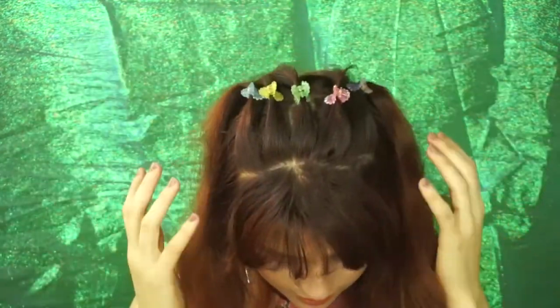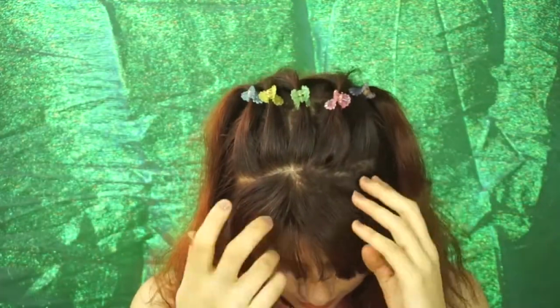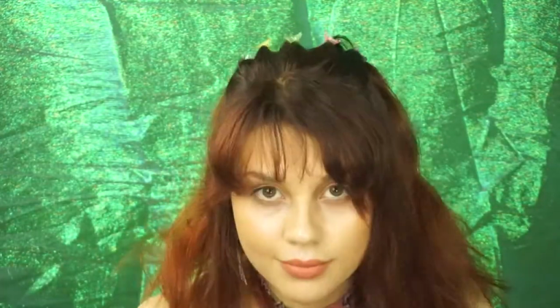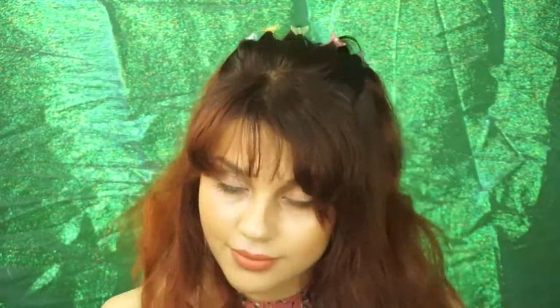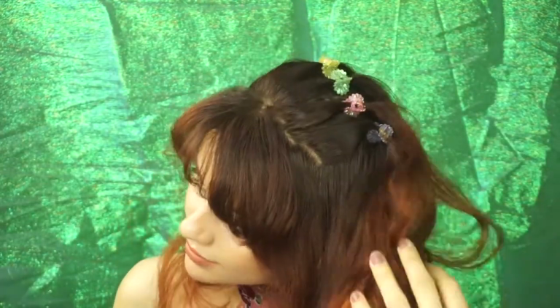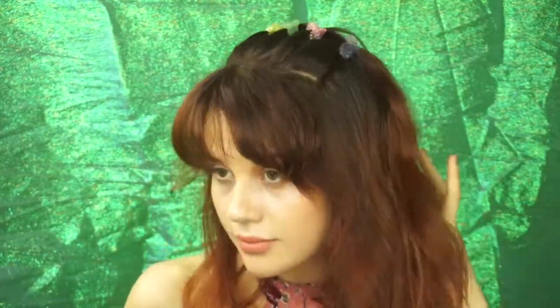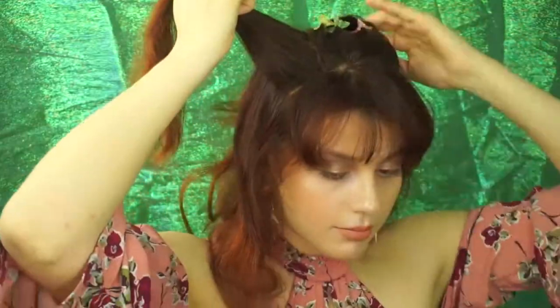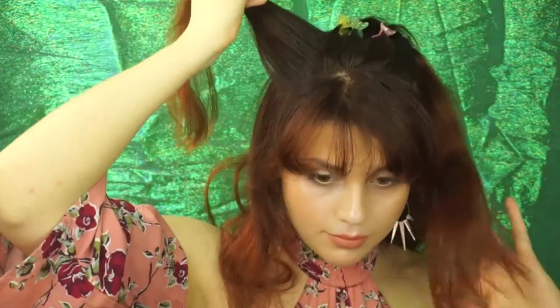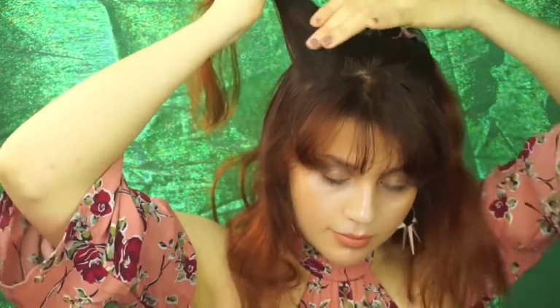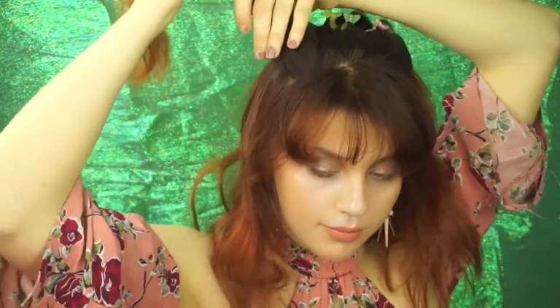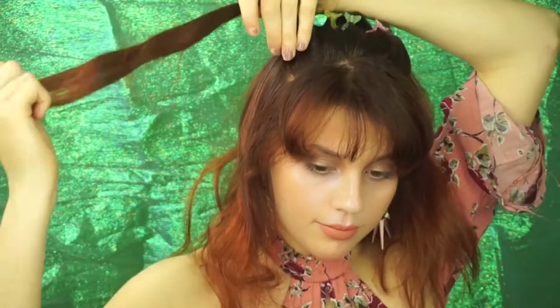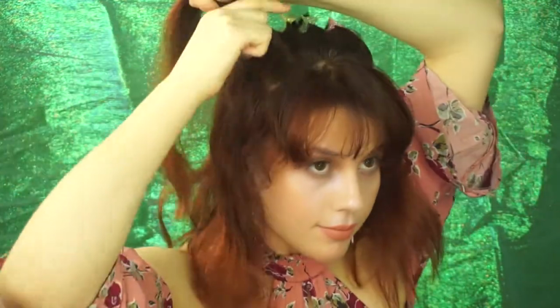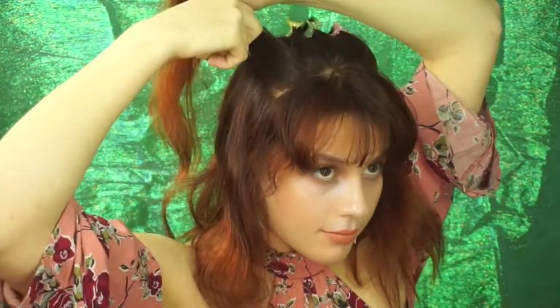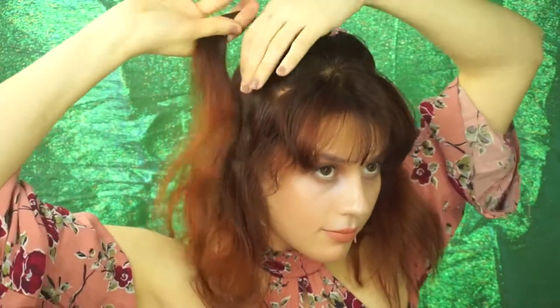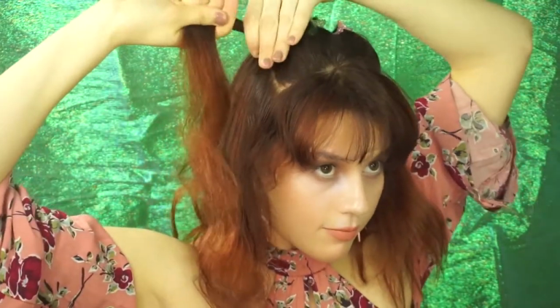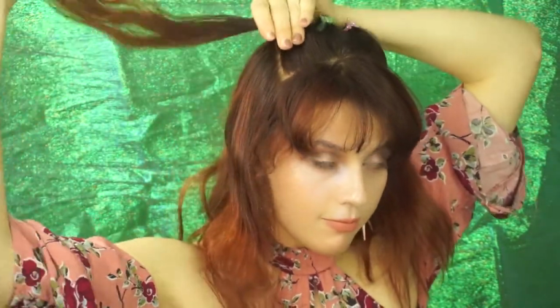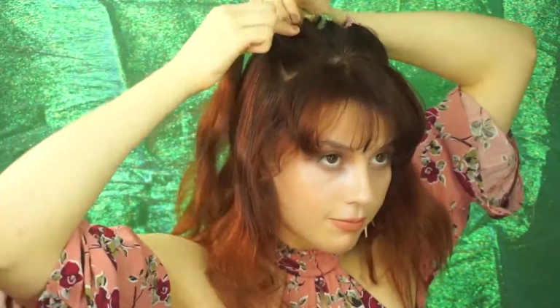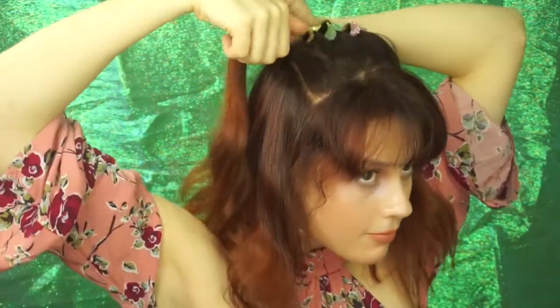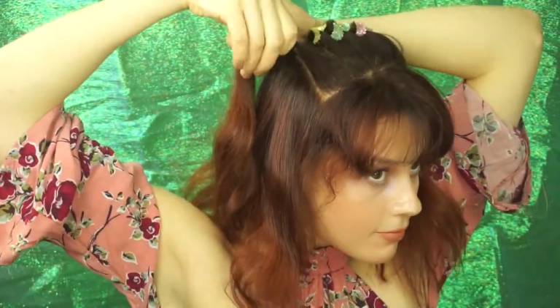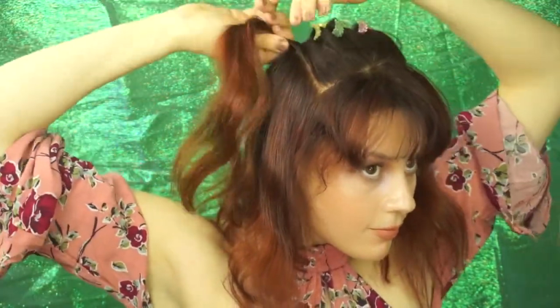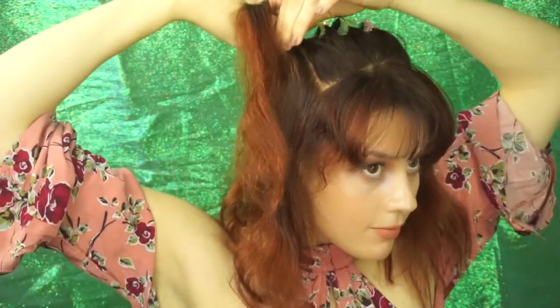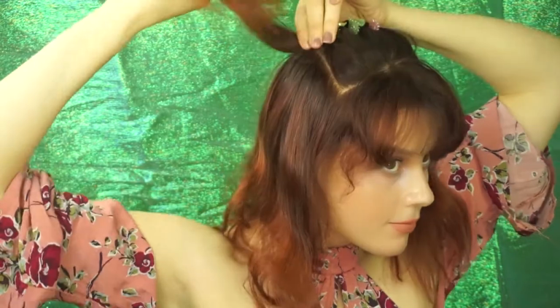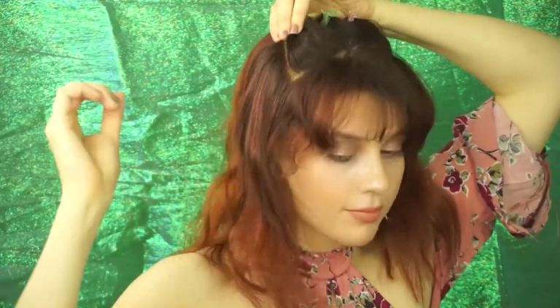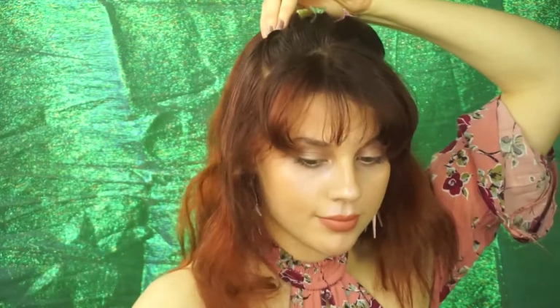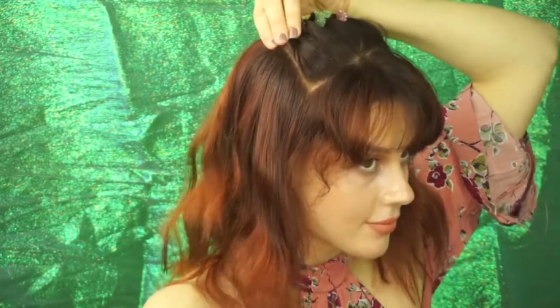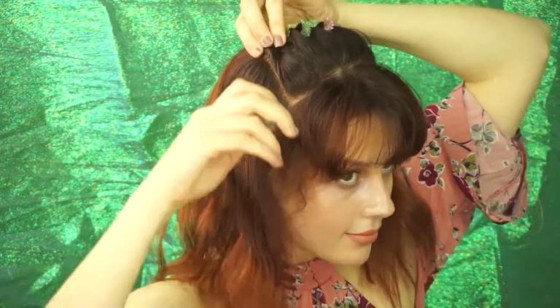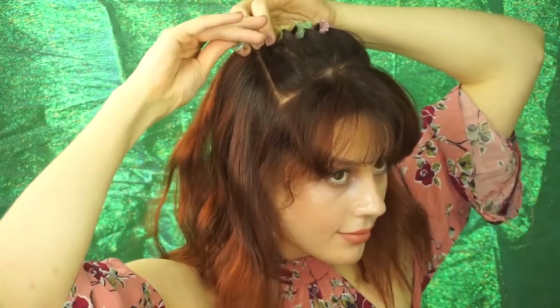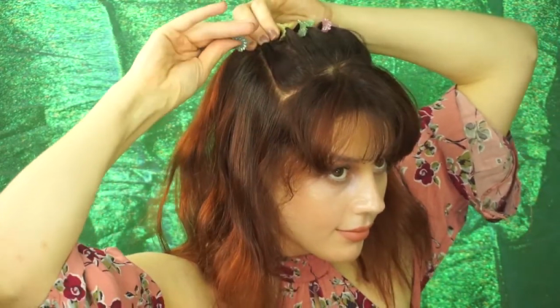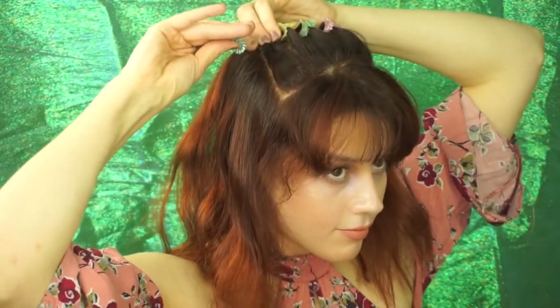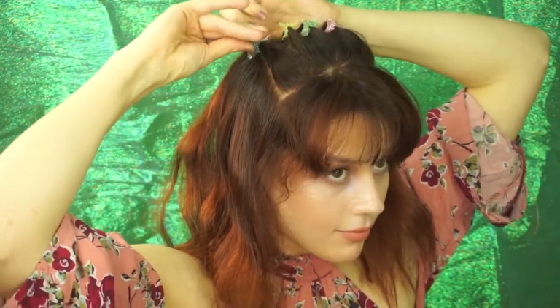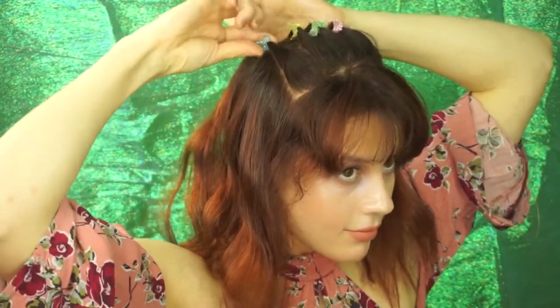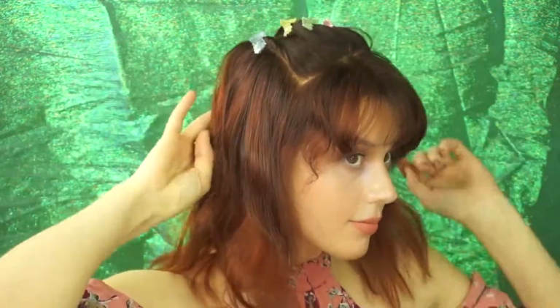Easier alternatives of this hairstyle include how it is just now, sectioned apart with these butterfly clips. Or, either twisting every strand and then securing that with either an elastic or a butterfly clip.